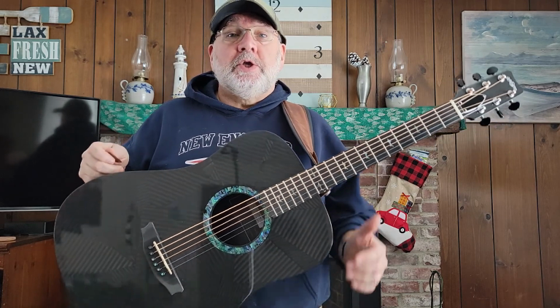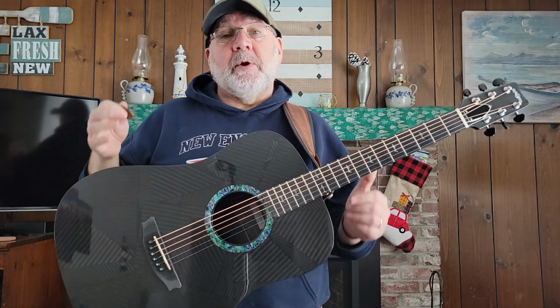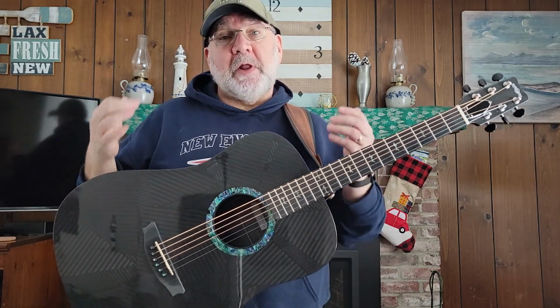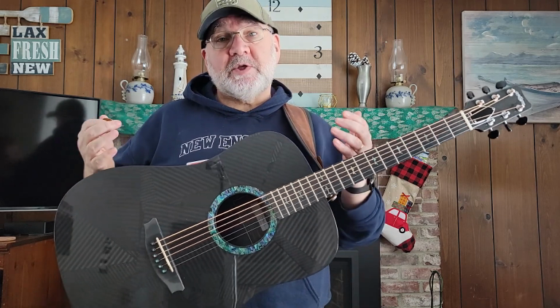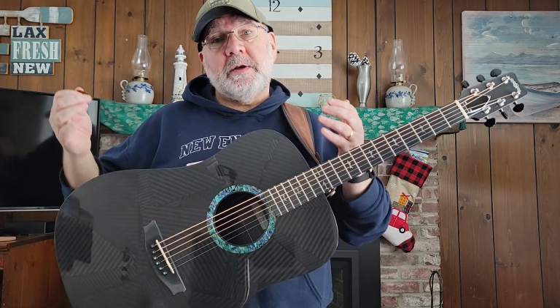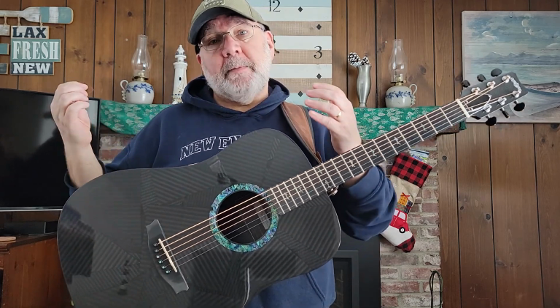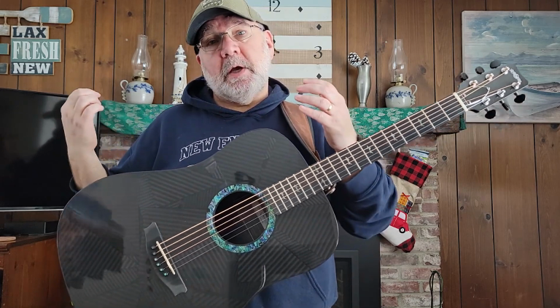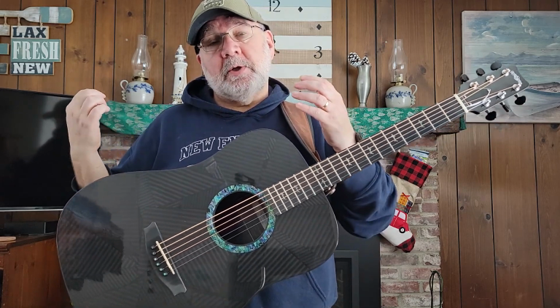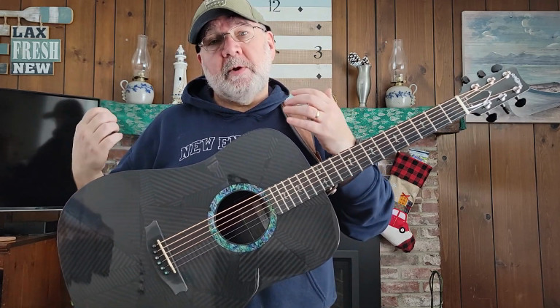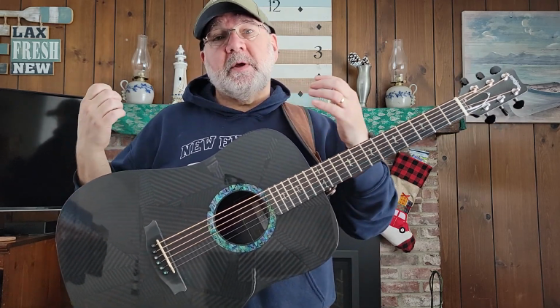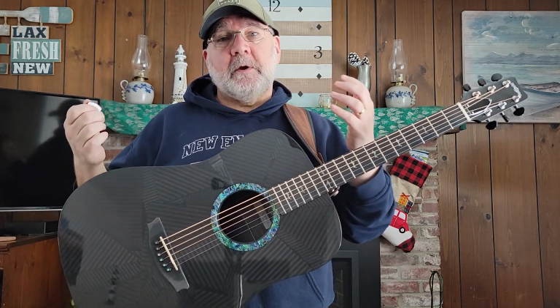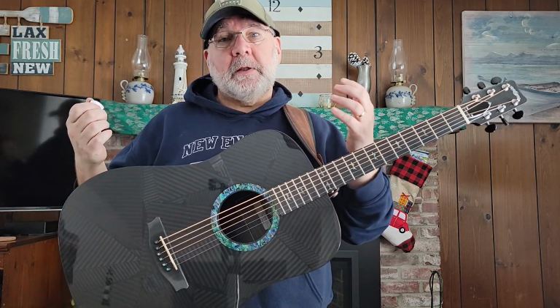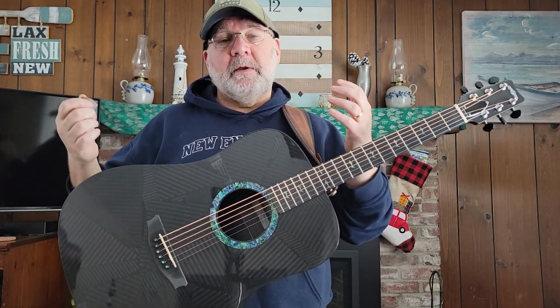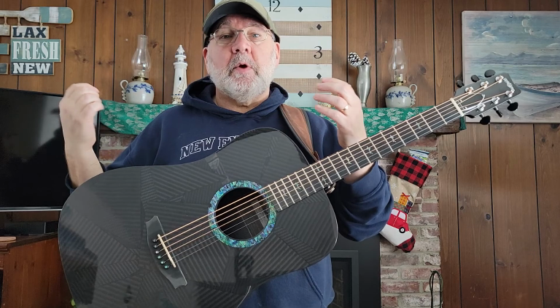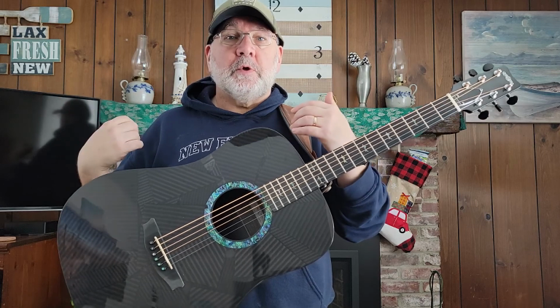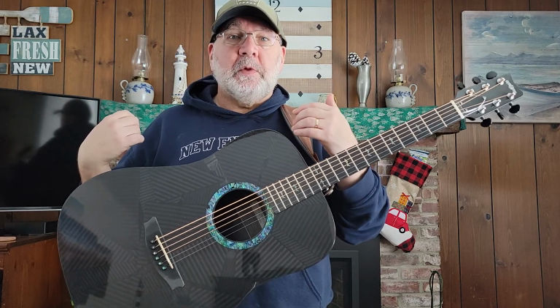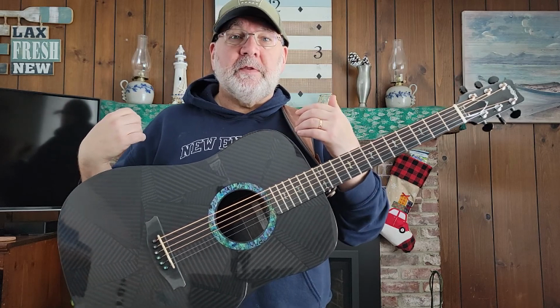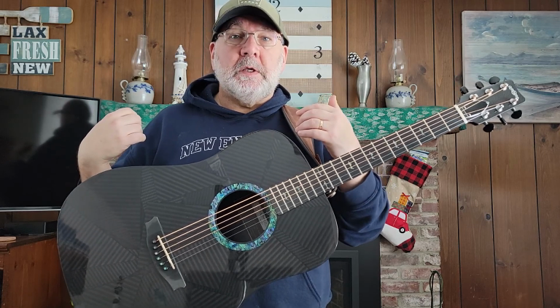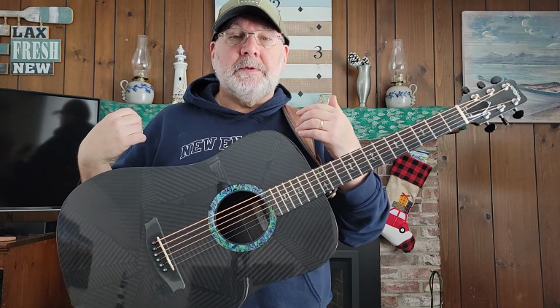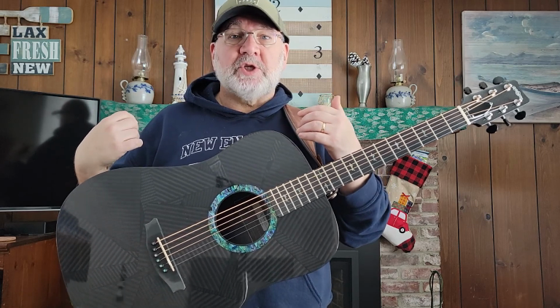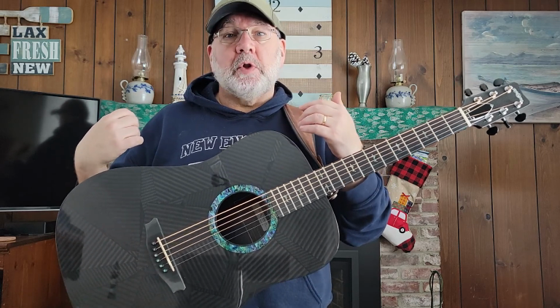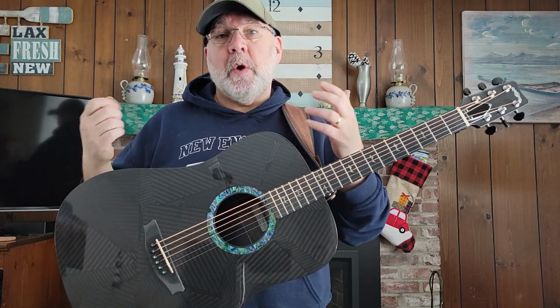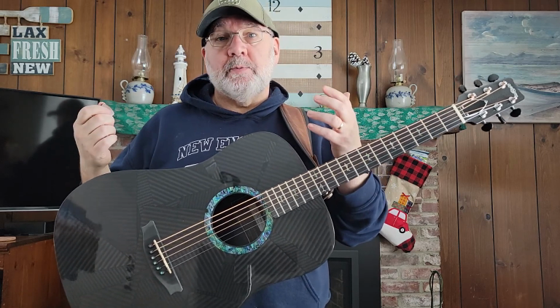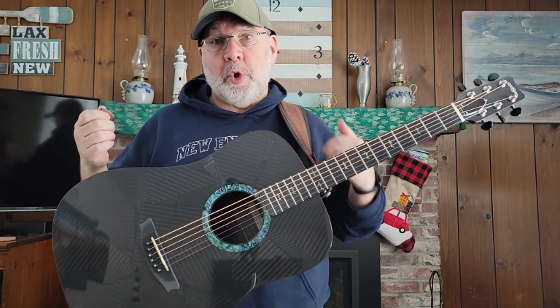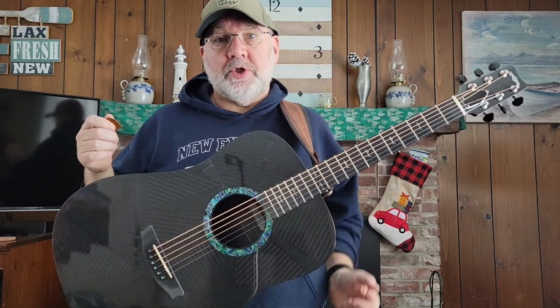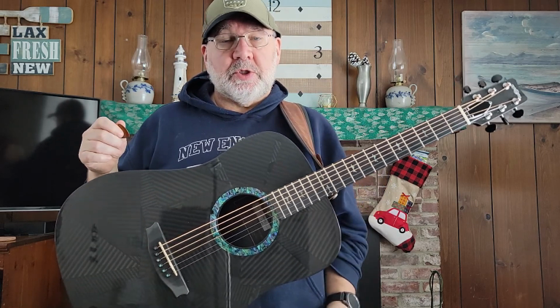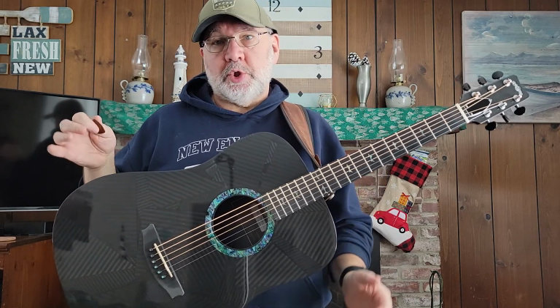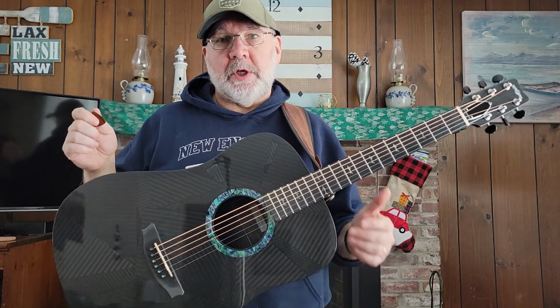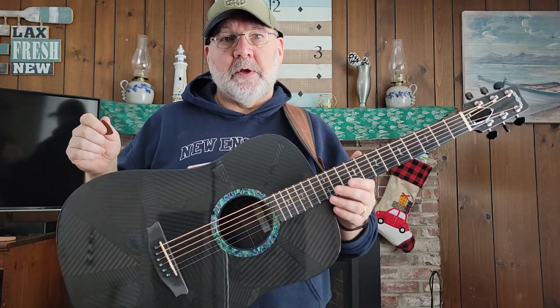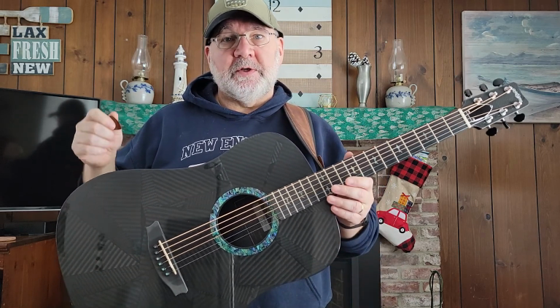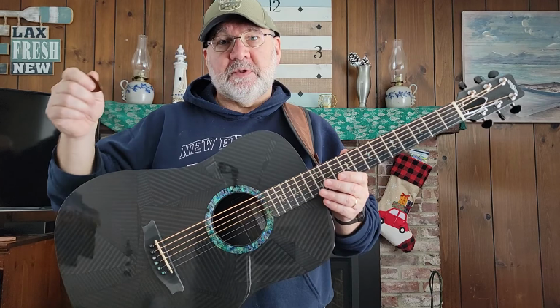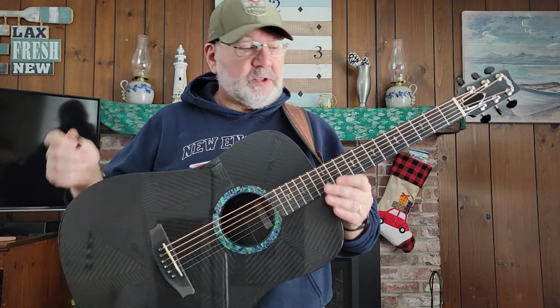I'm going to play this one — strum it a little bit, finger pick a little bit — and then I'm also going to play the Nashville OM Shorty just so you can hear the differences.